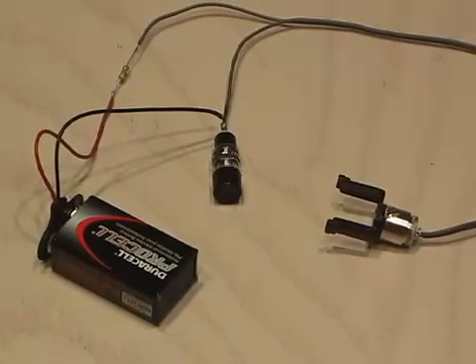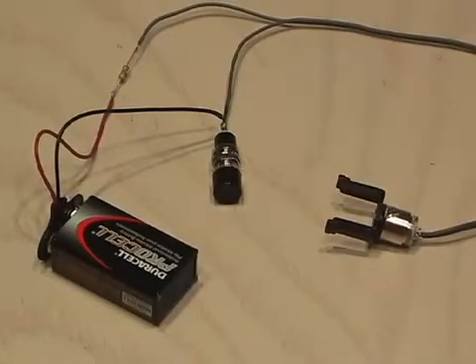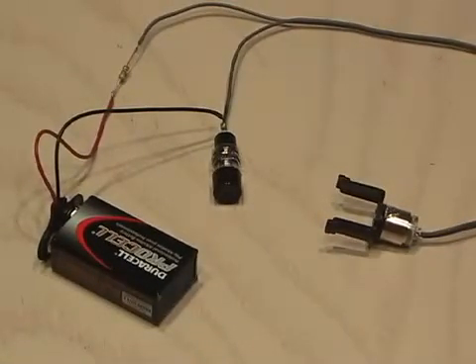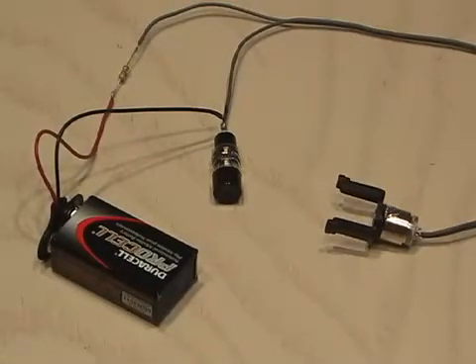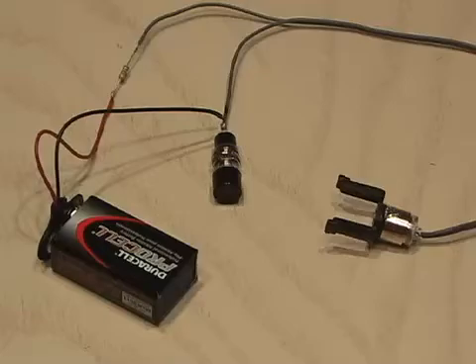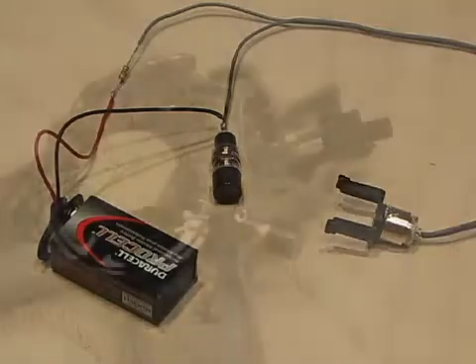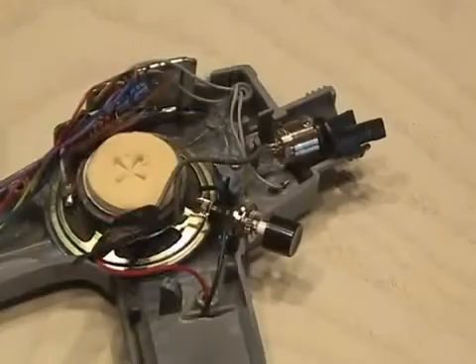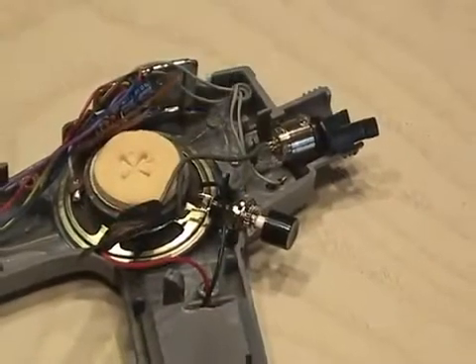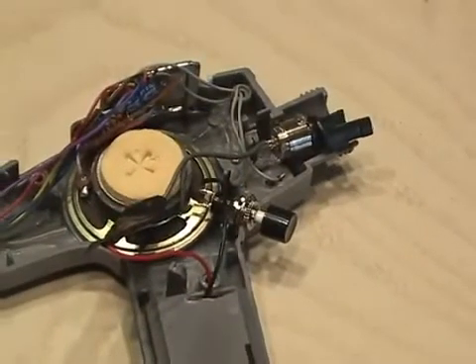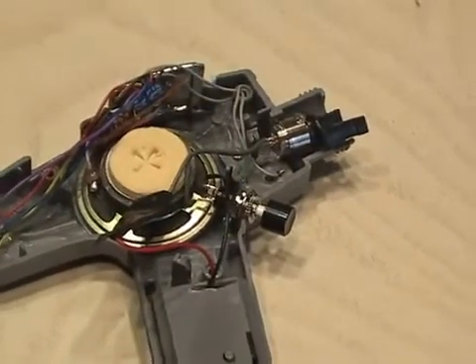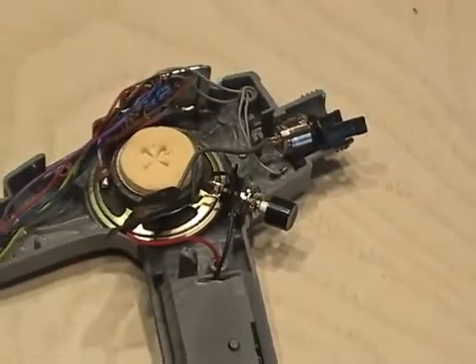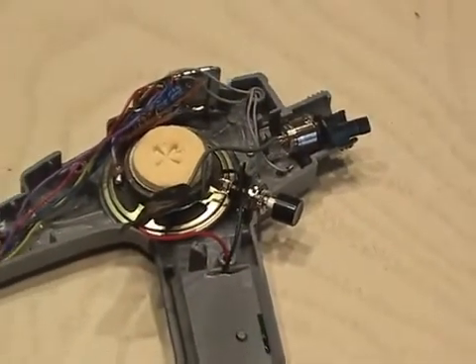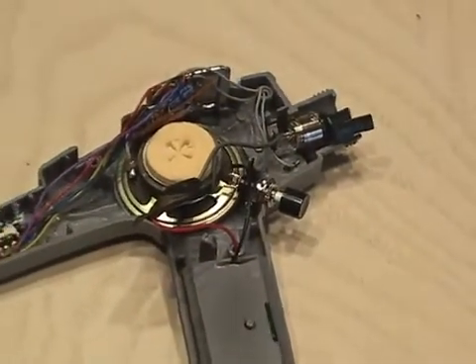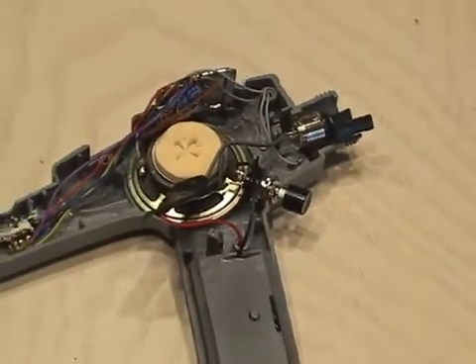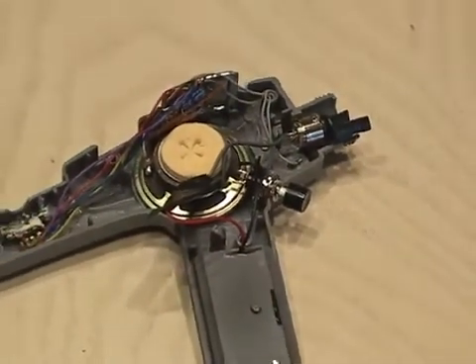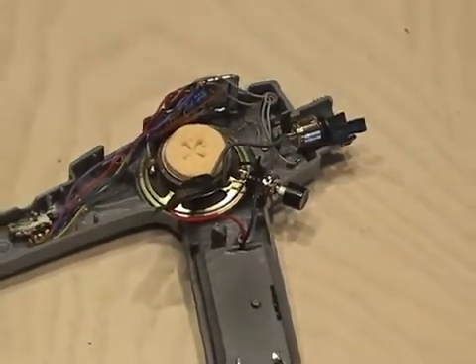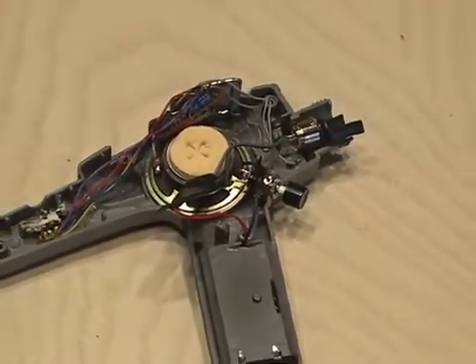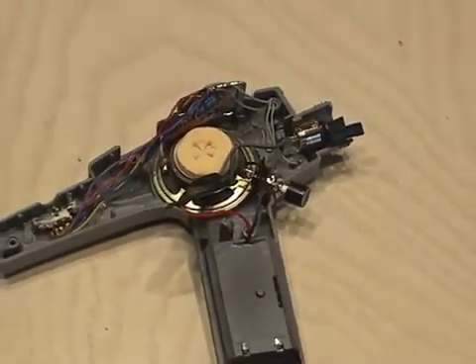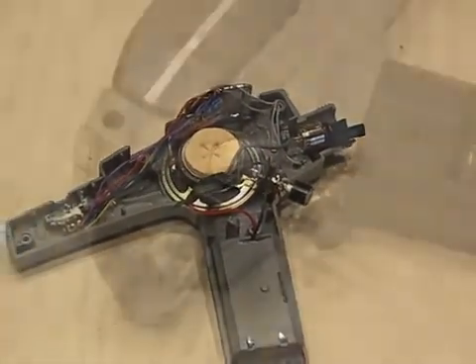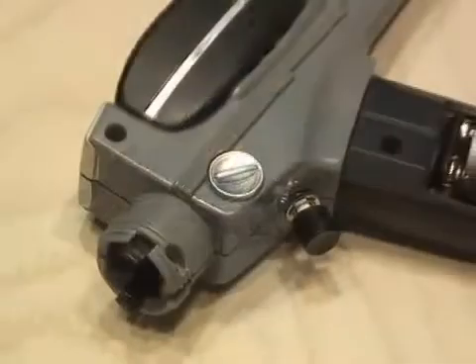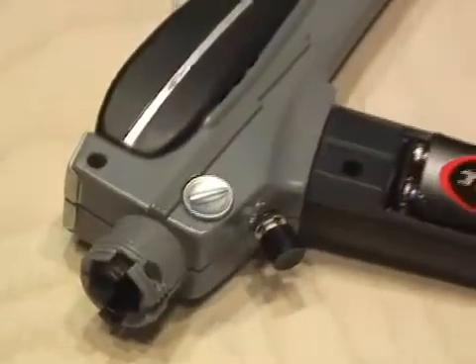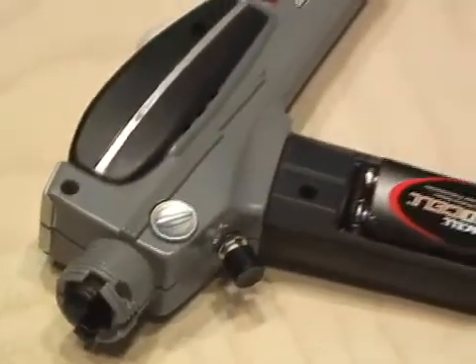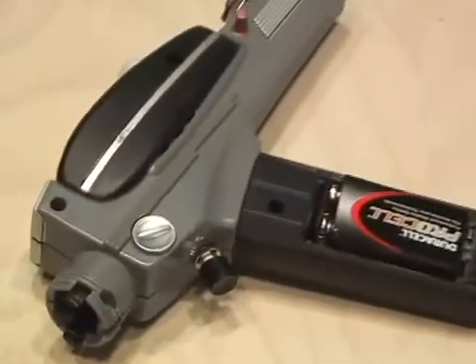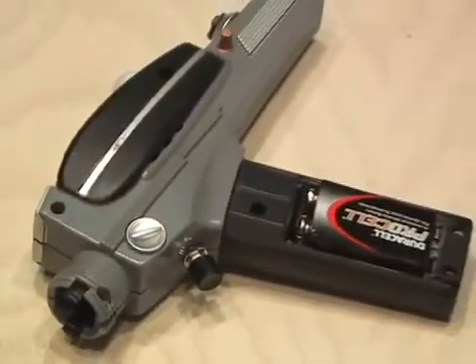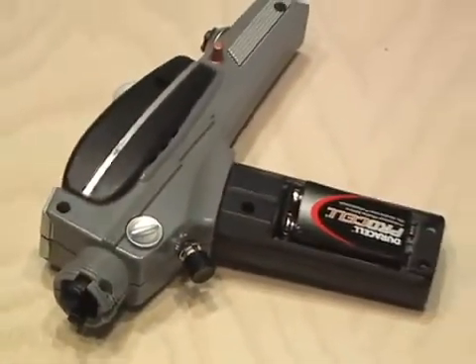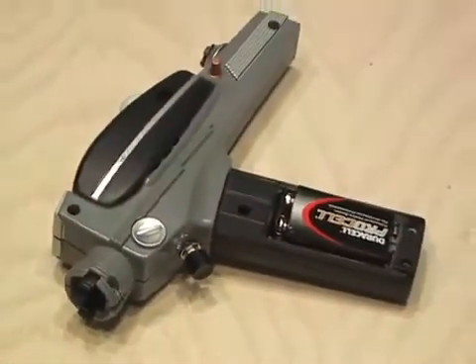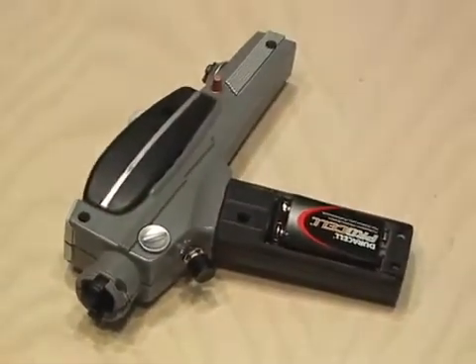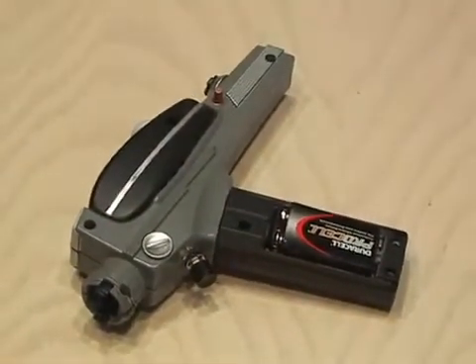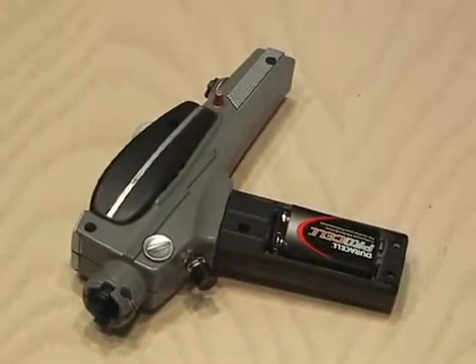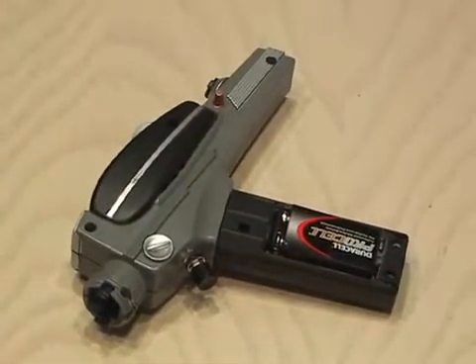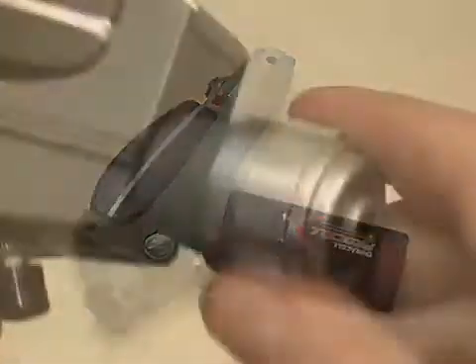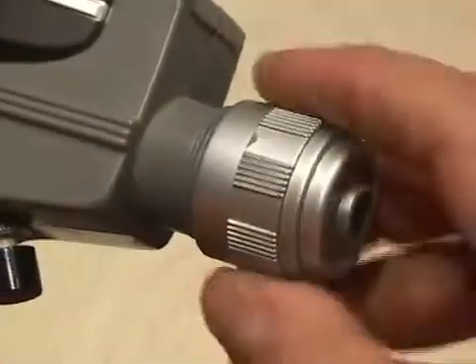it was time to reassemble the phaser. I had to make a few more cuts with my Dremel in some spots just to get everything to fit right. The 9 volt battery fits snugly where the two AA's originally were. I ran all my wiring and closed it up.